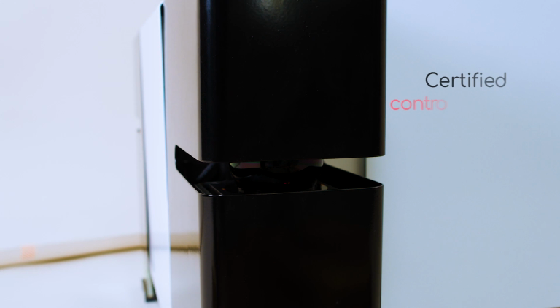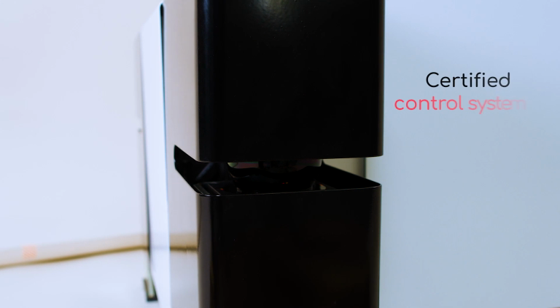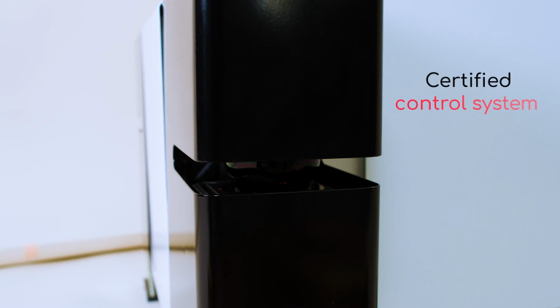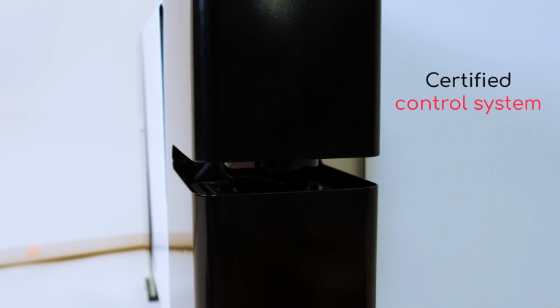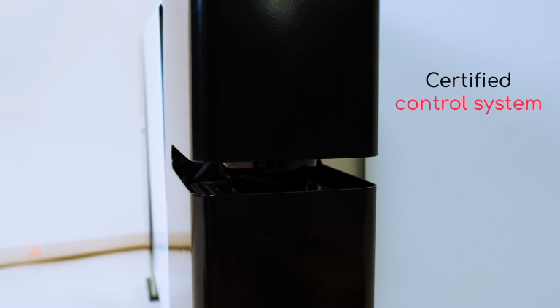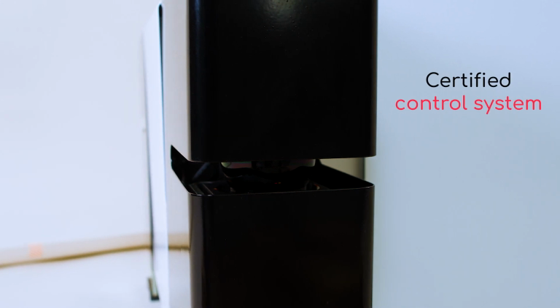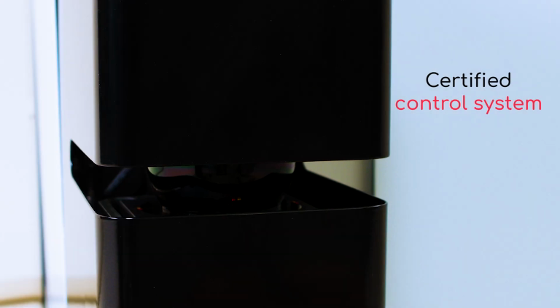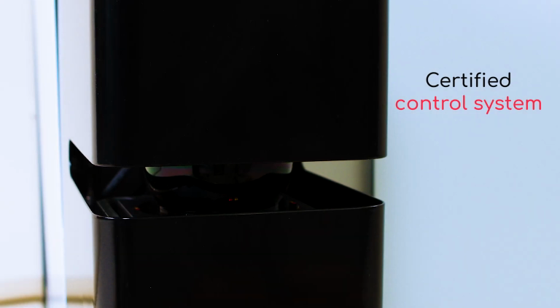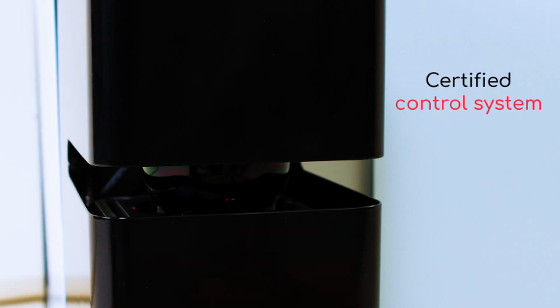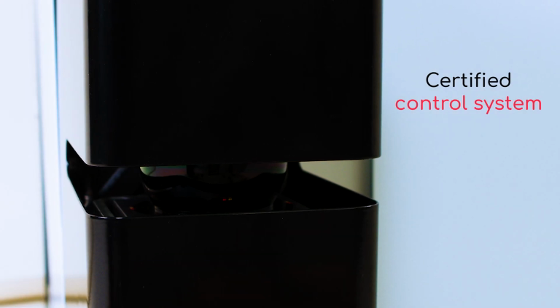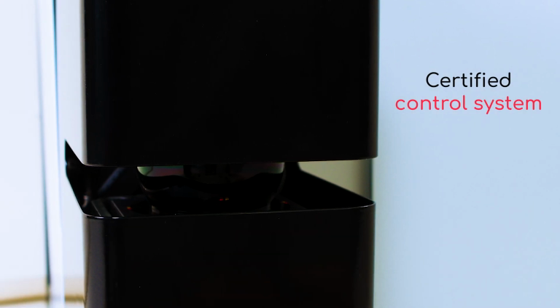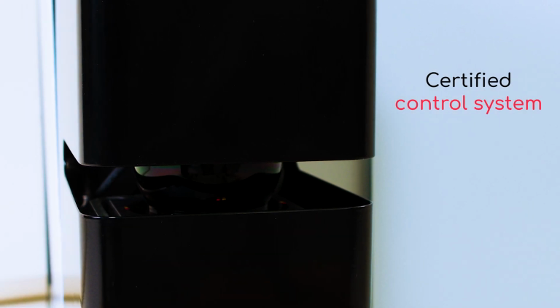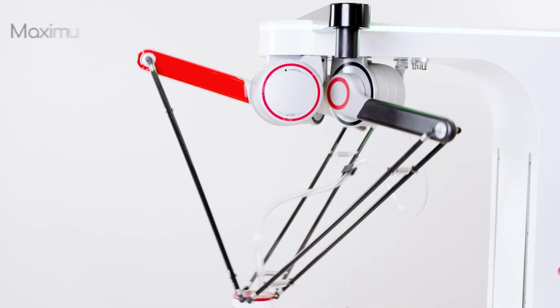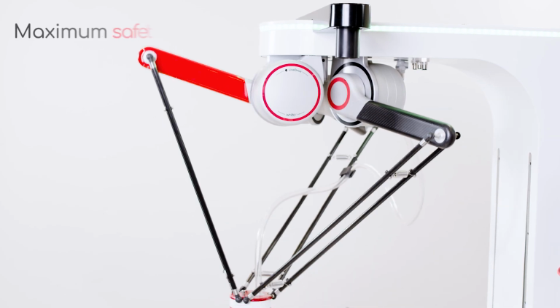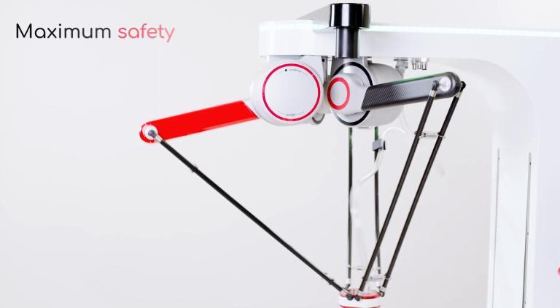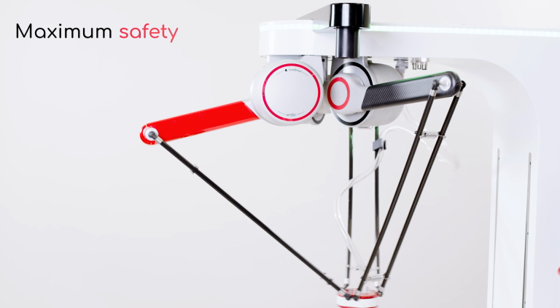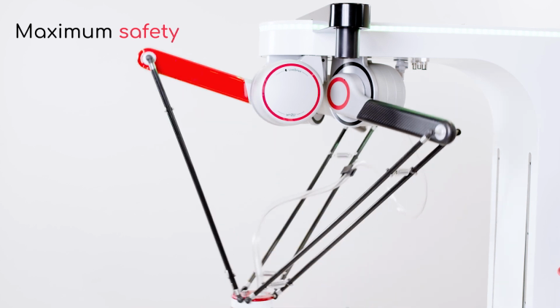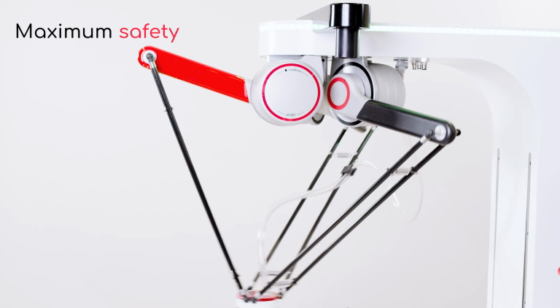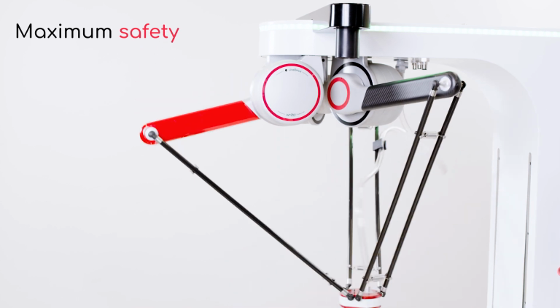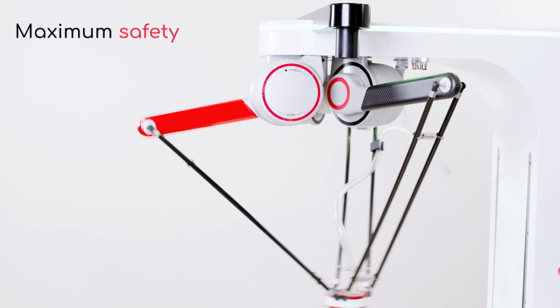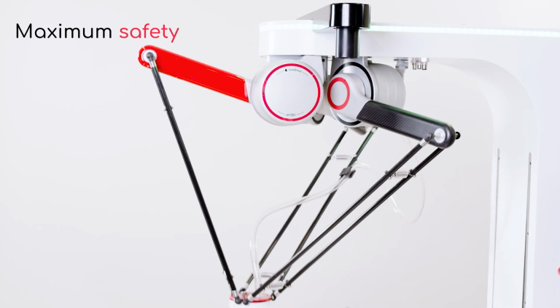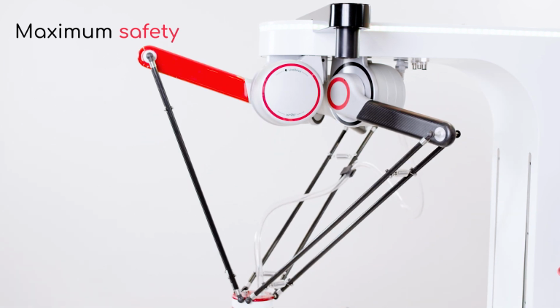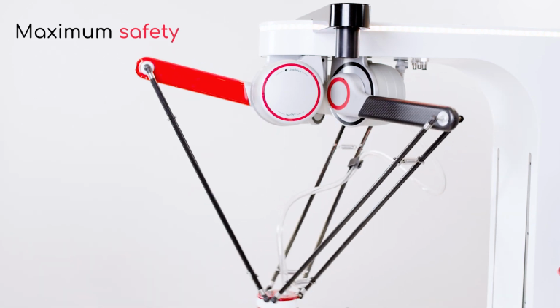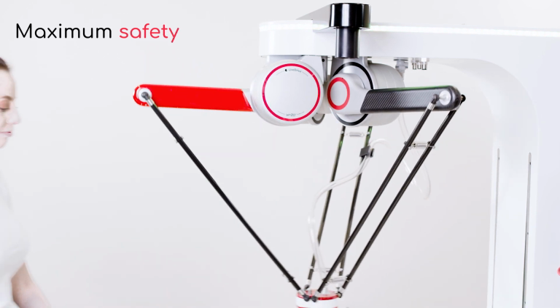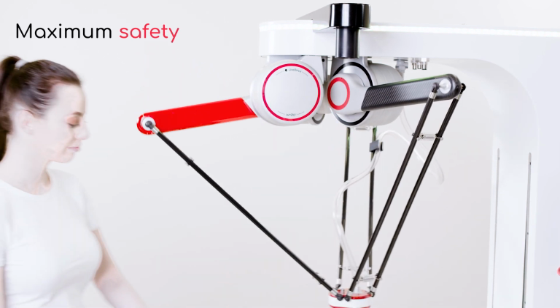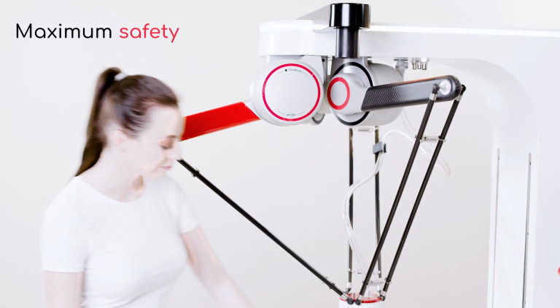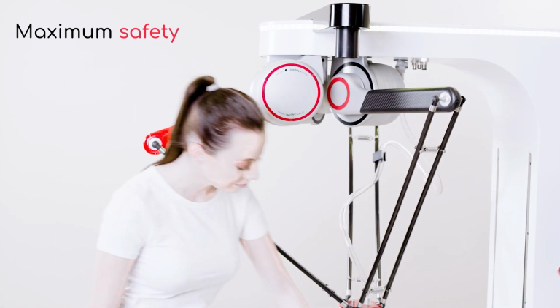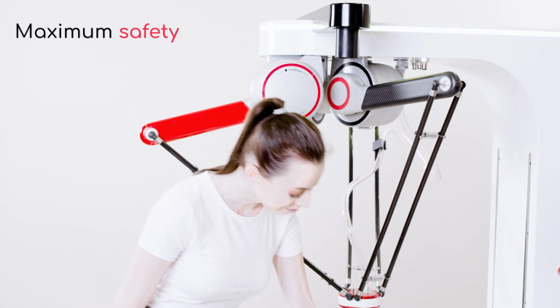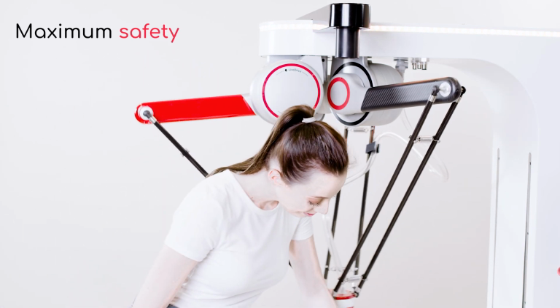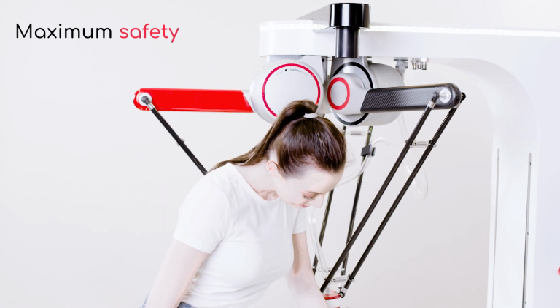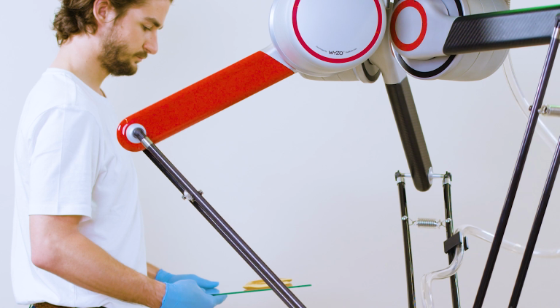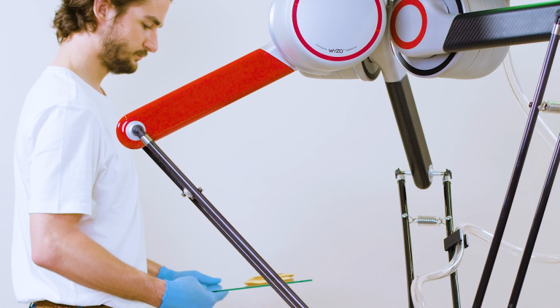Thanks to its array of sensors and certified control system, Weezo is always aware of its surroundings. This allows it to adjust its performance while ensuring maximum safety at all times.